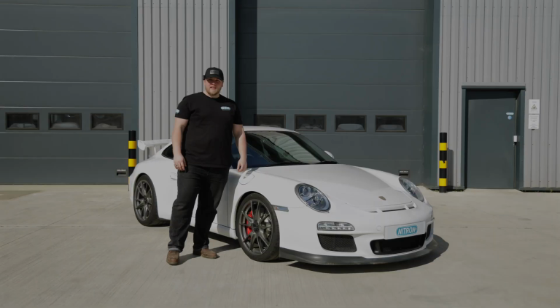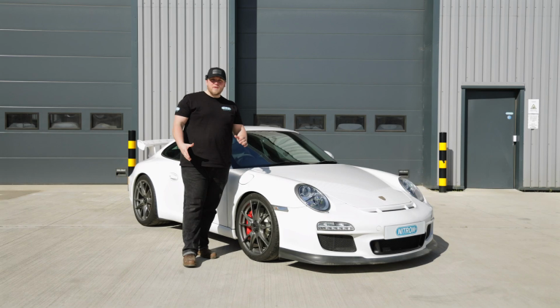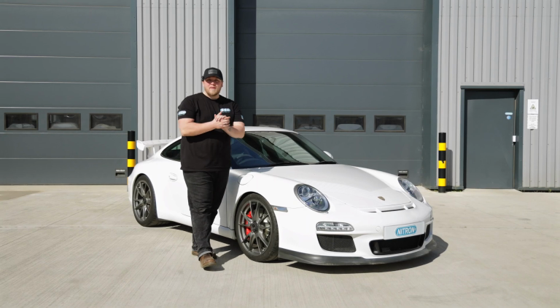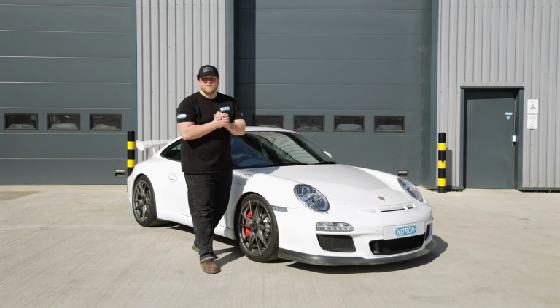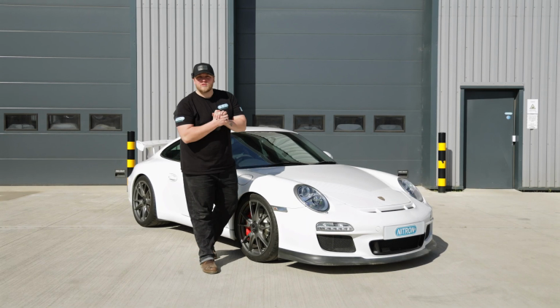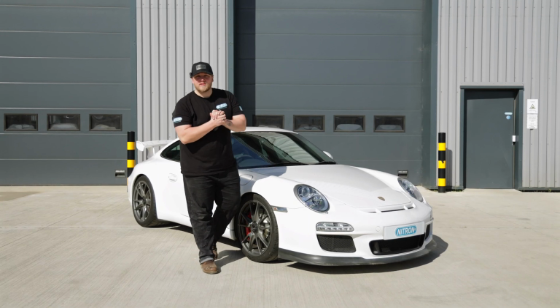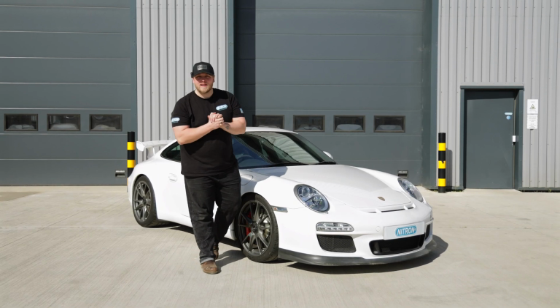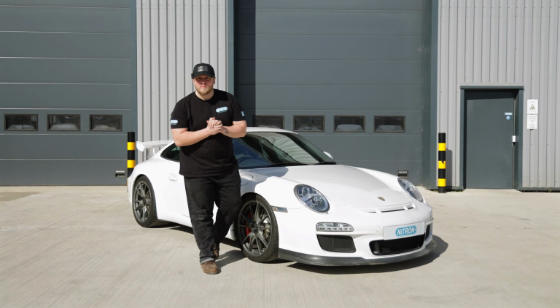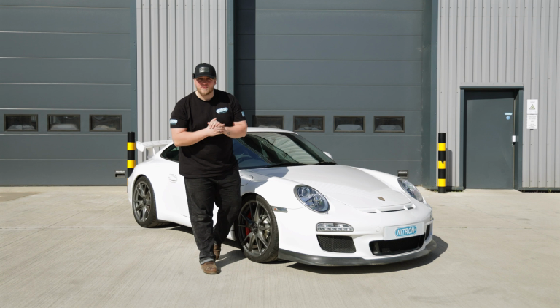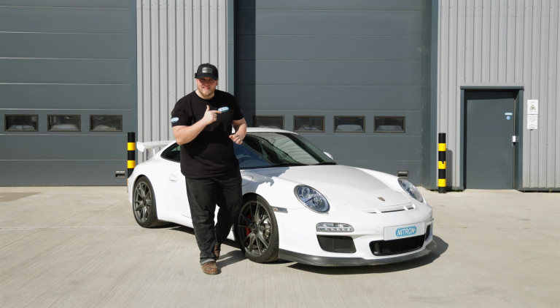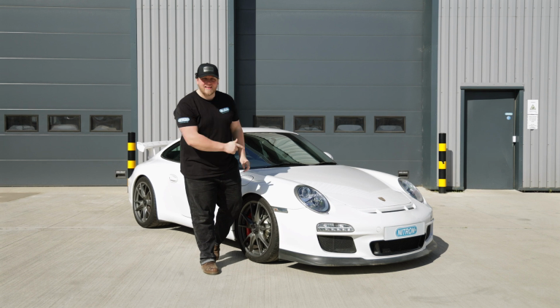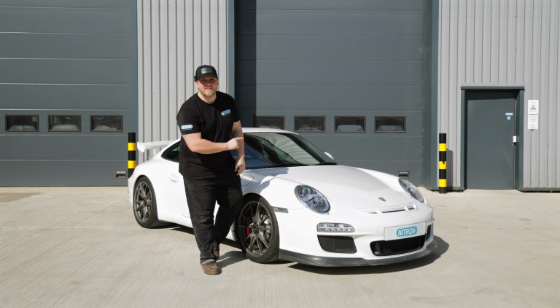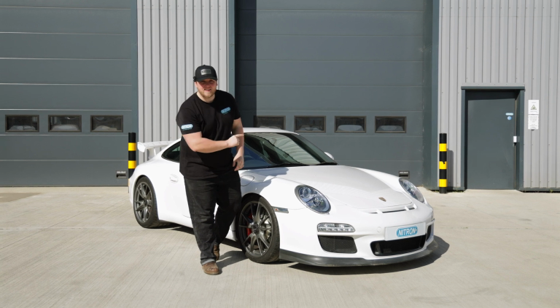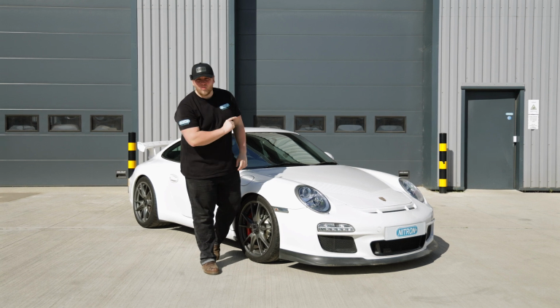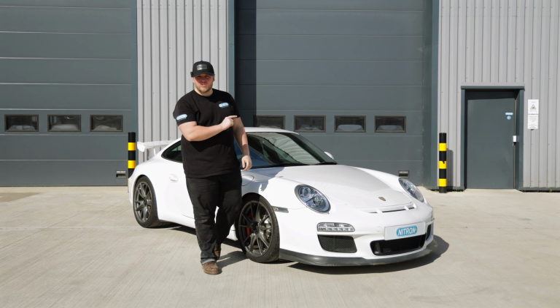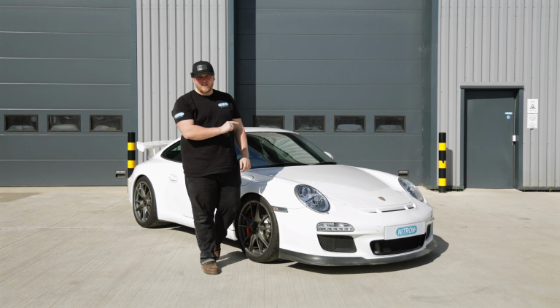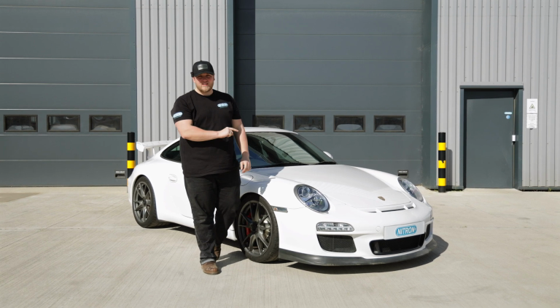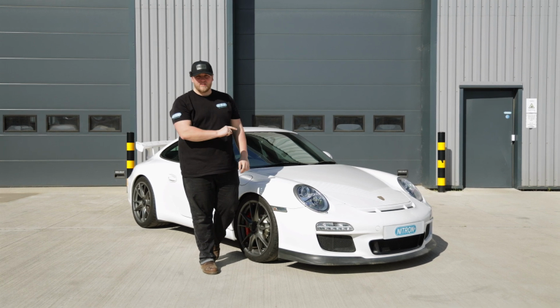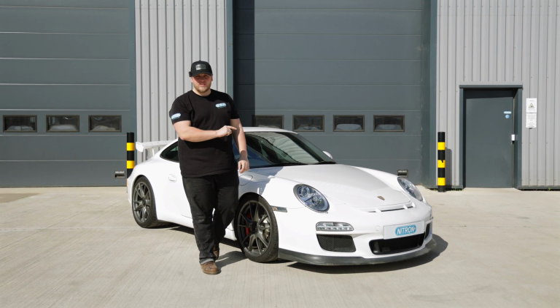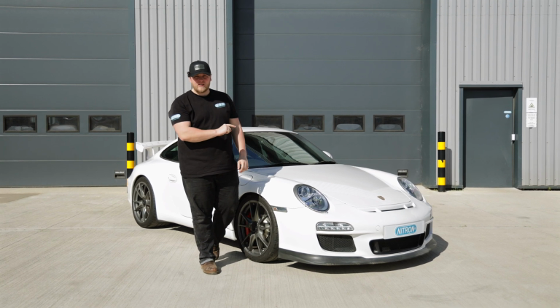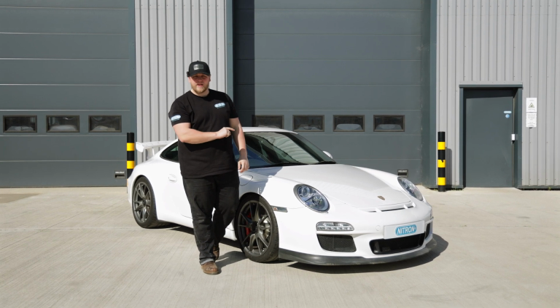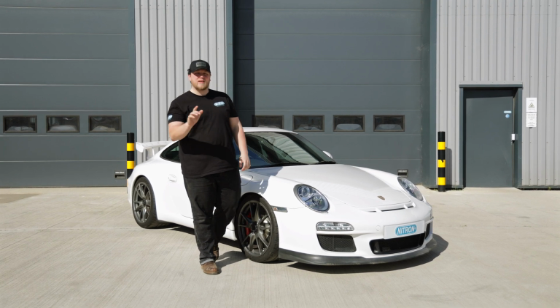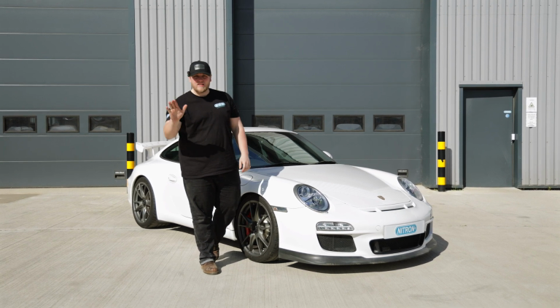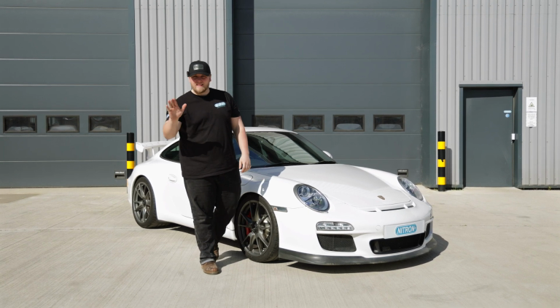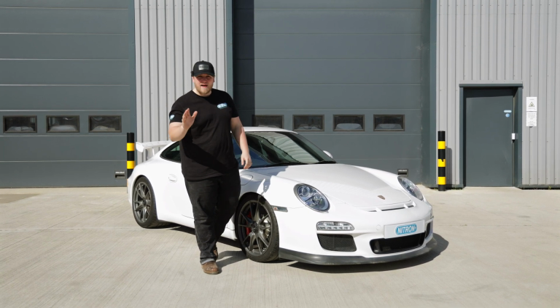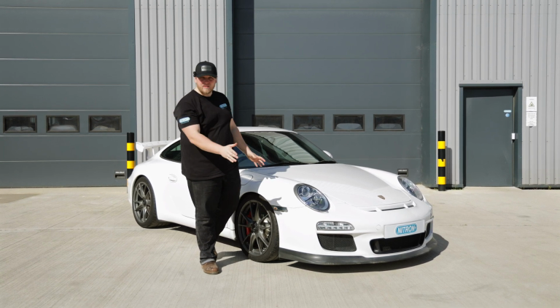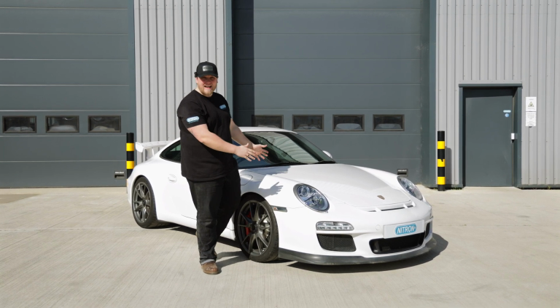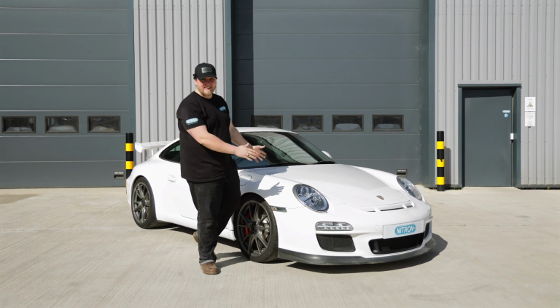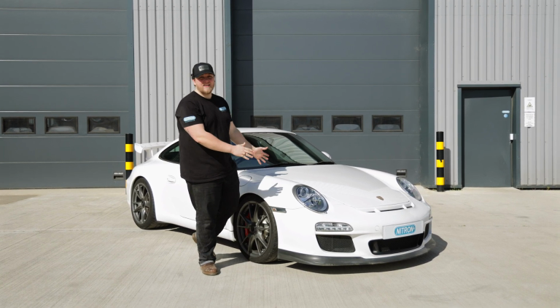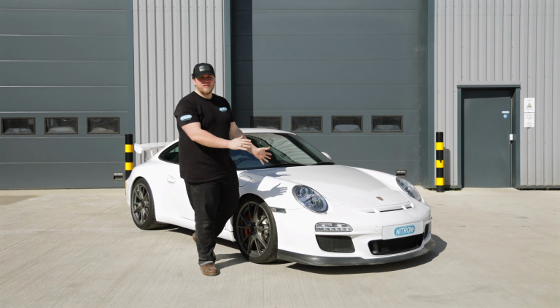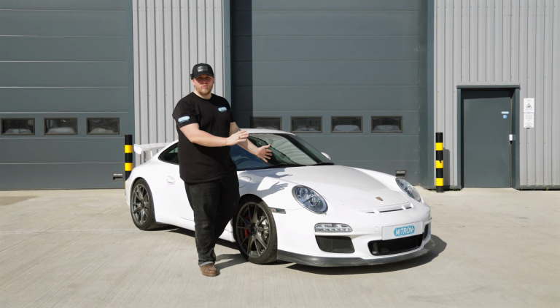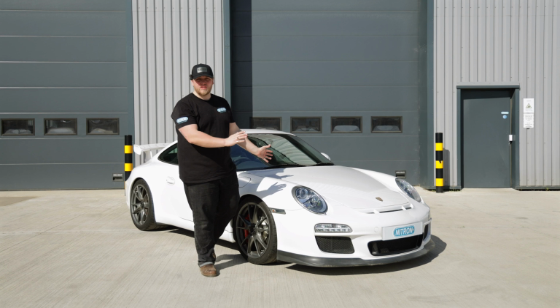Hello, welcome back to Nitron Suspension. My name is Patrick and this is a Porsche 997 GT3 — some say the absolute daddy of Porsches.